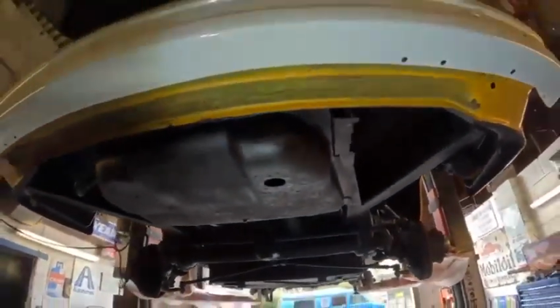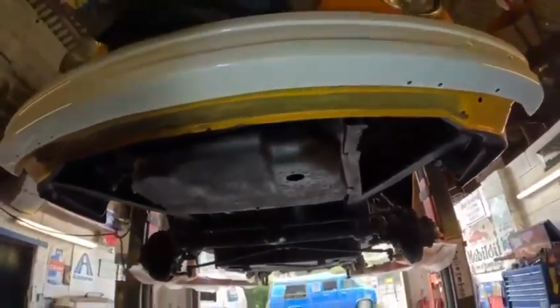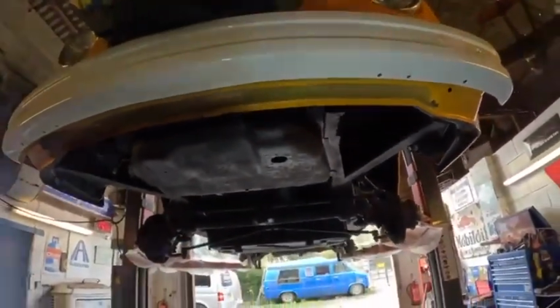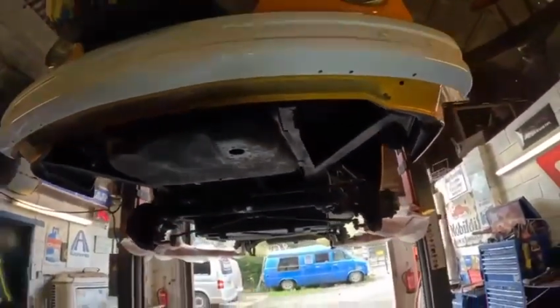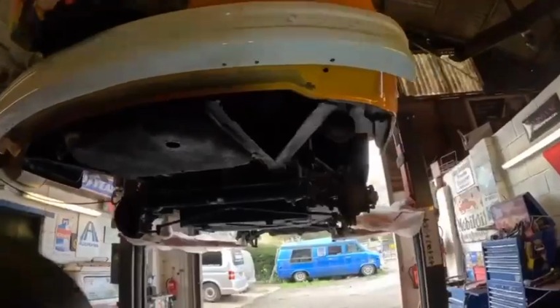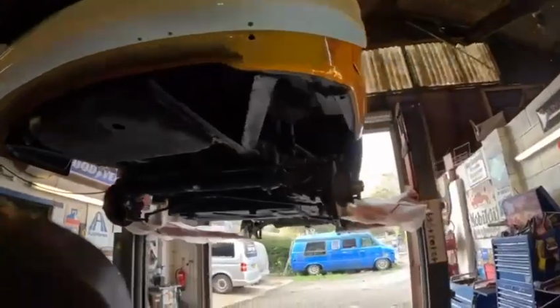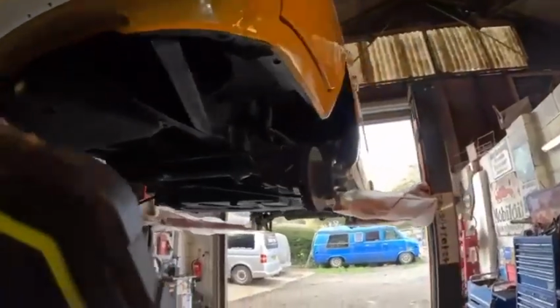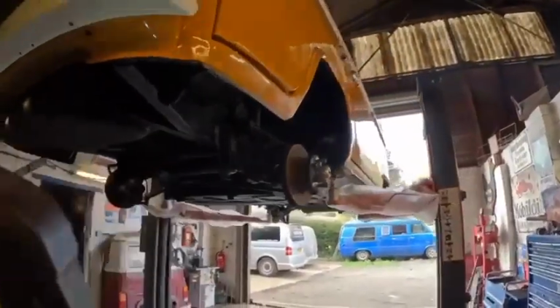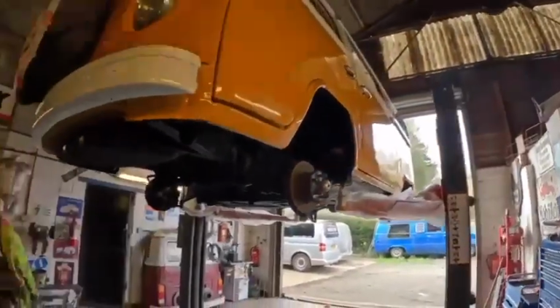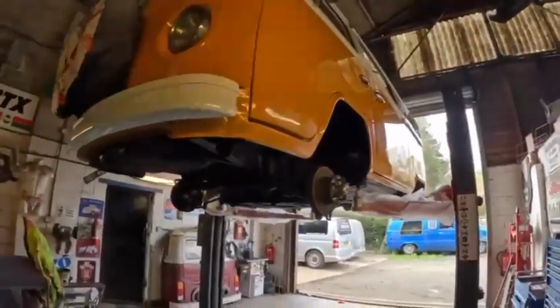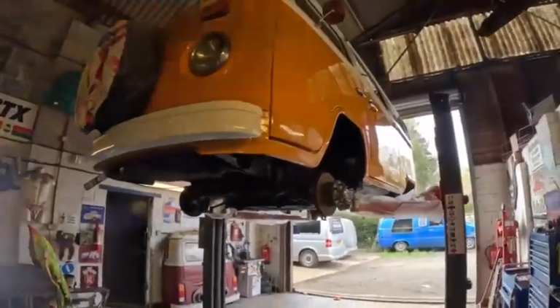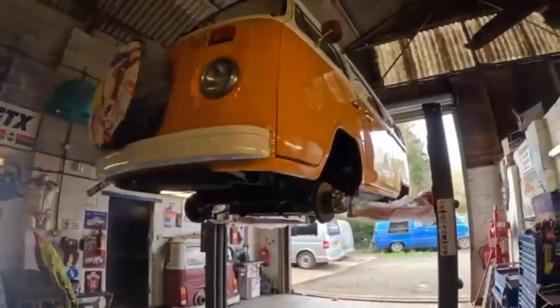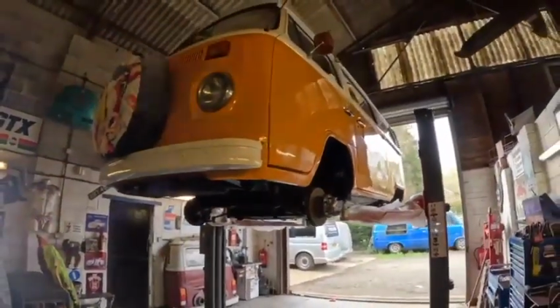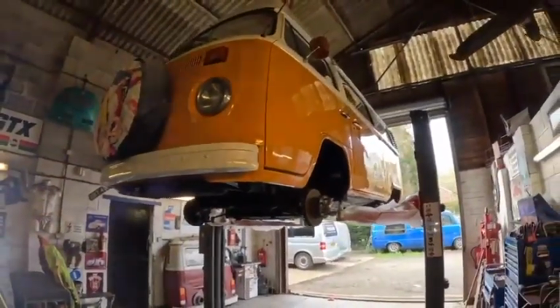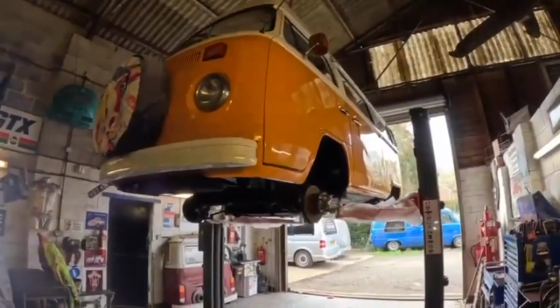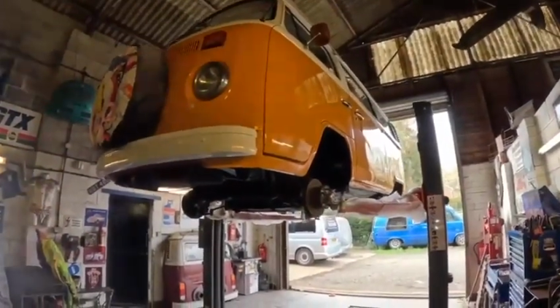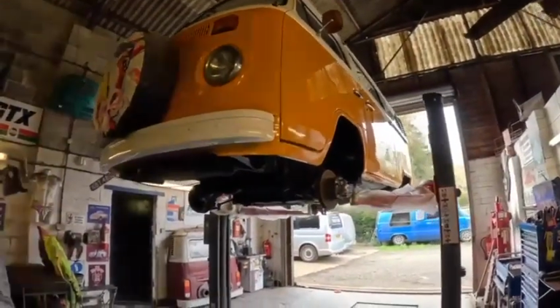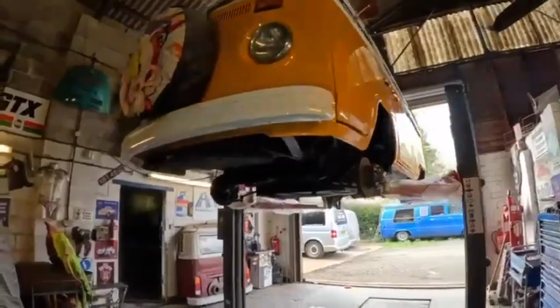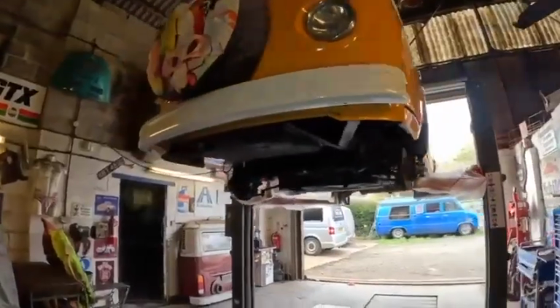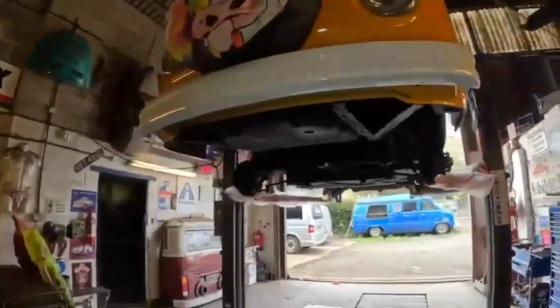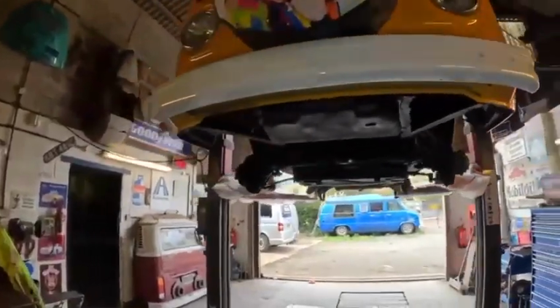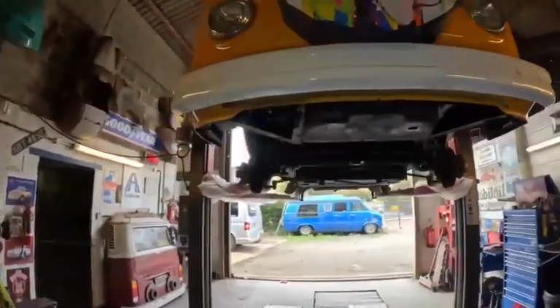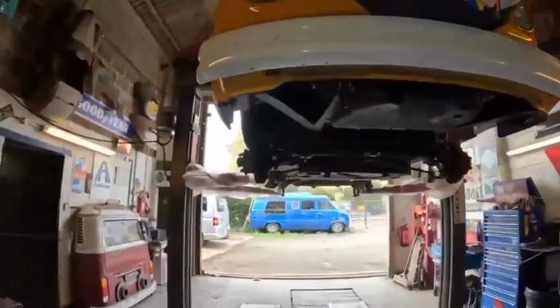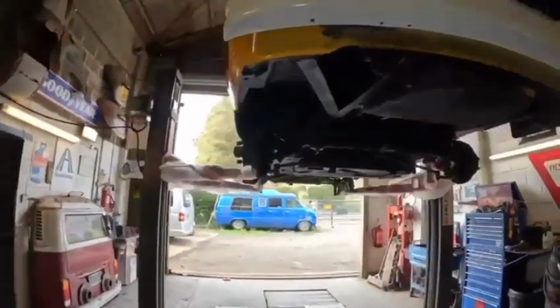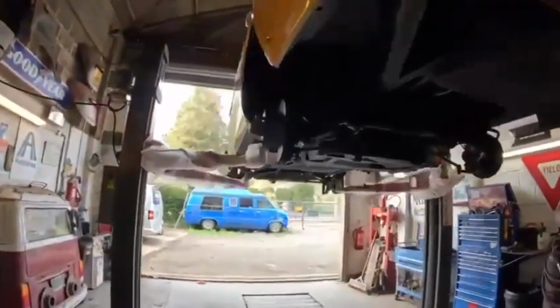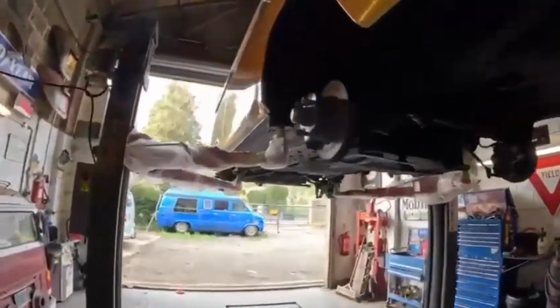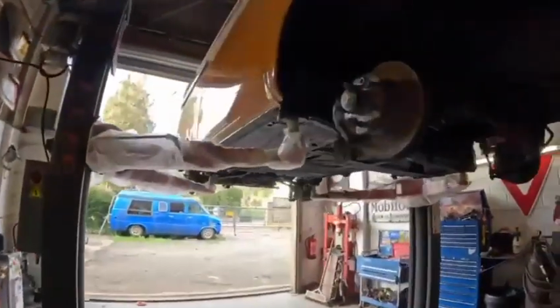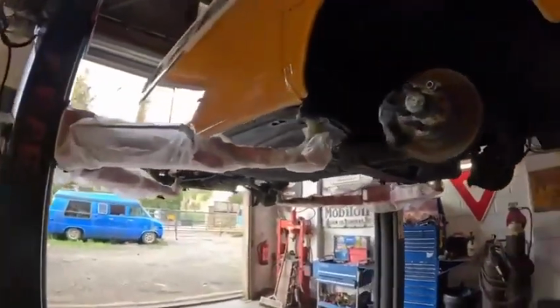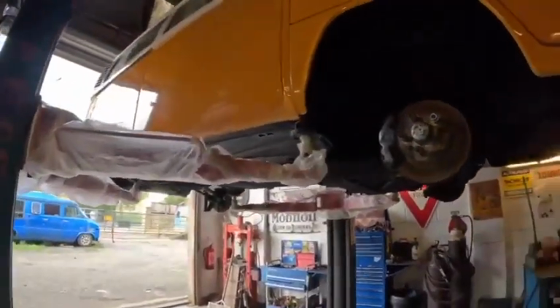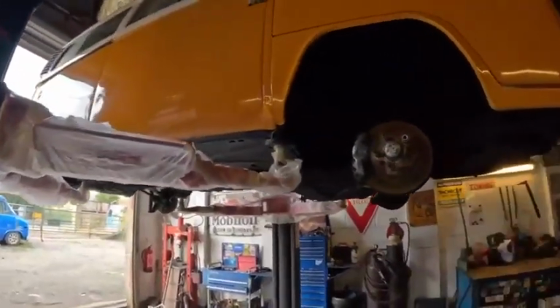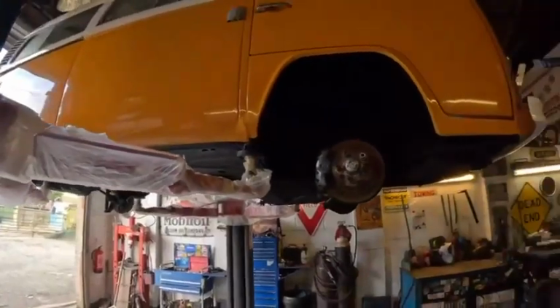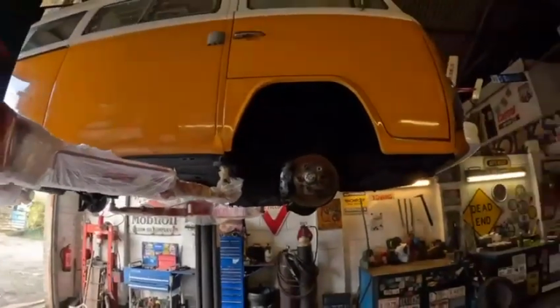I think you'd be well happy how it's come out. It's had some repairs, this van — not the best but not the worst I've seen. But that's job number one.